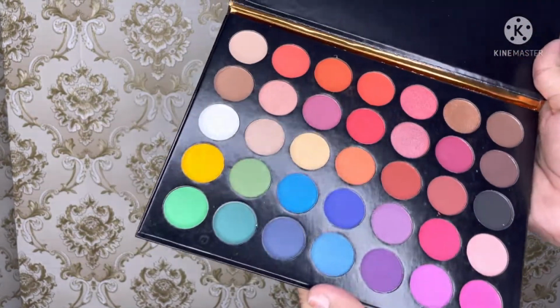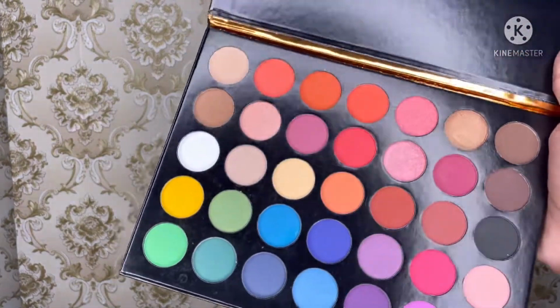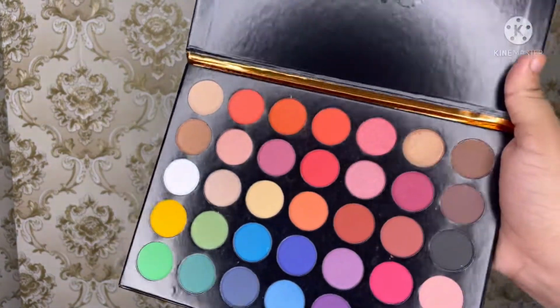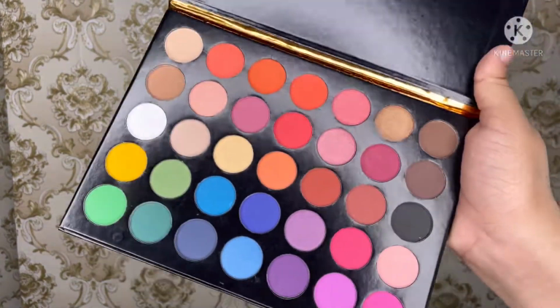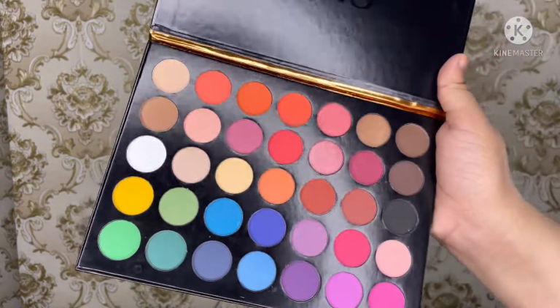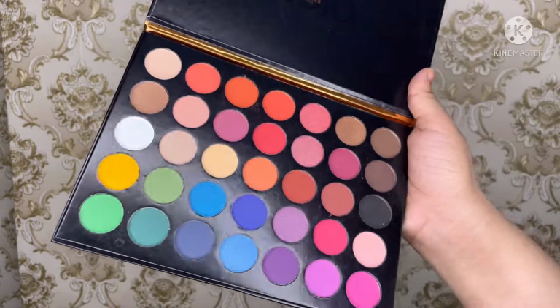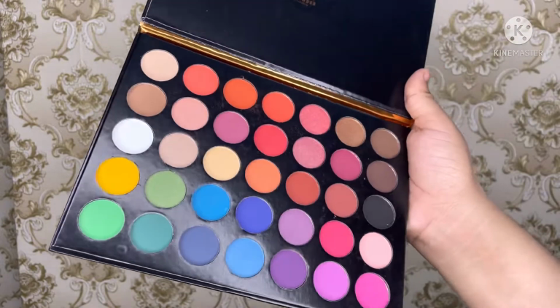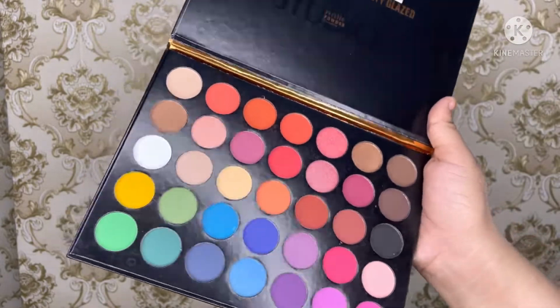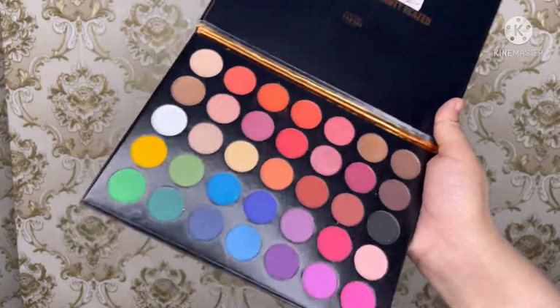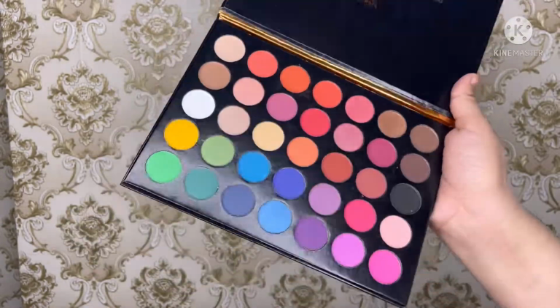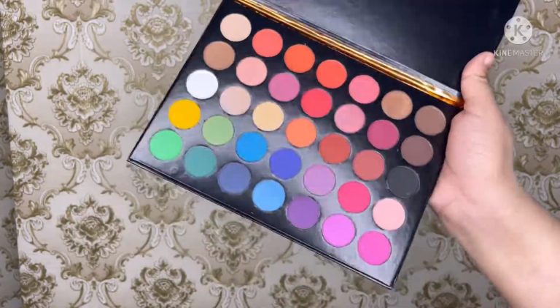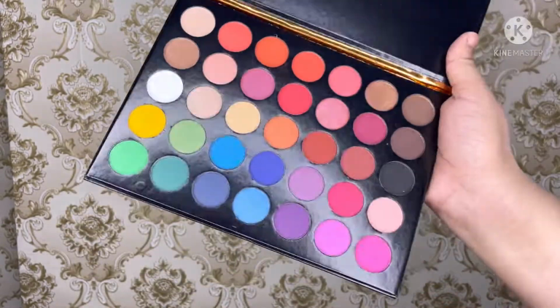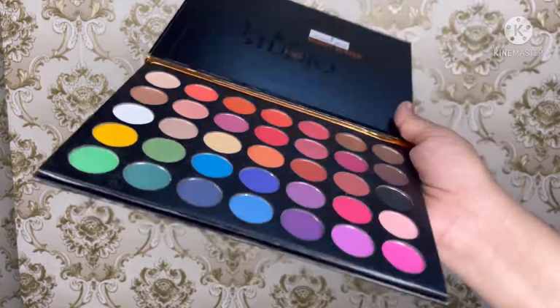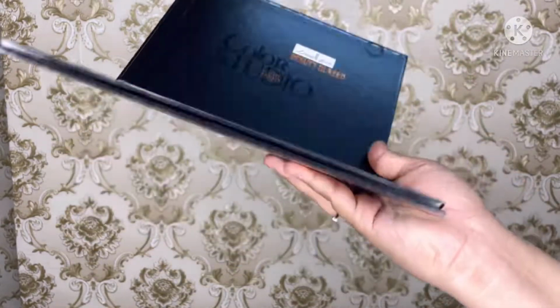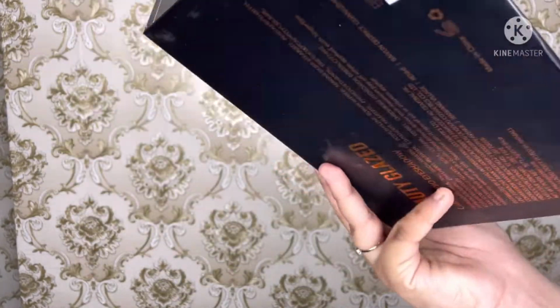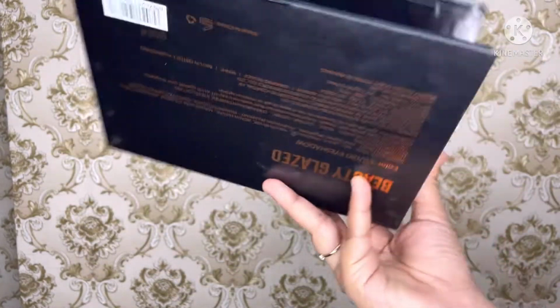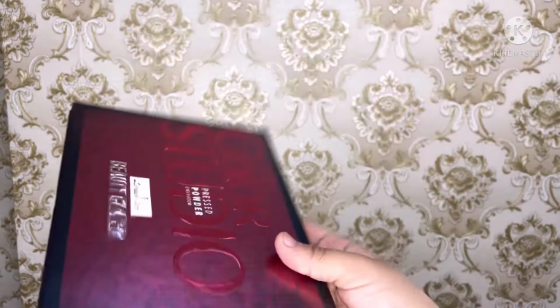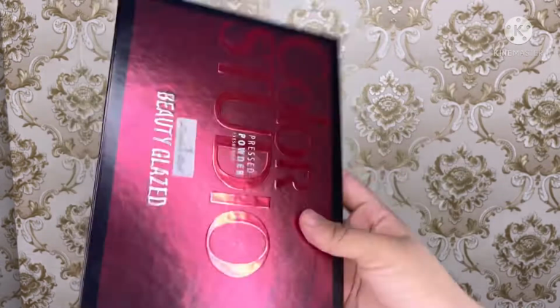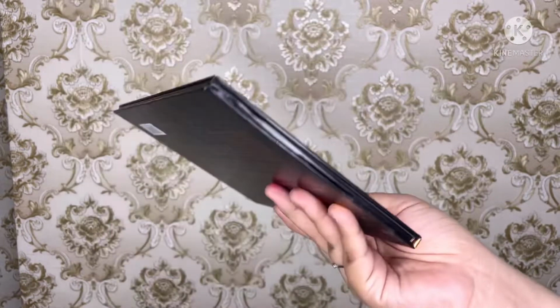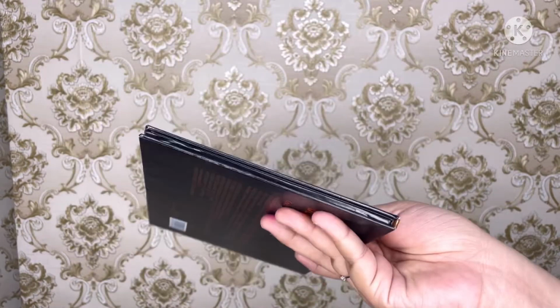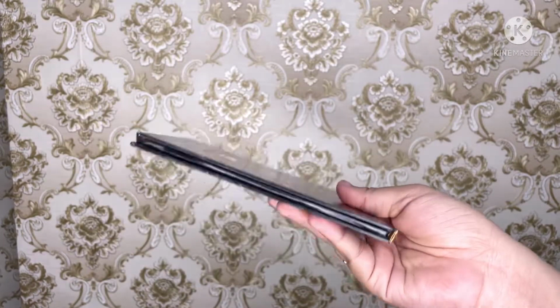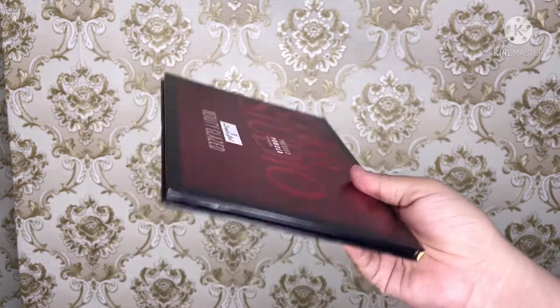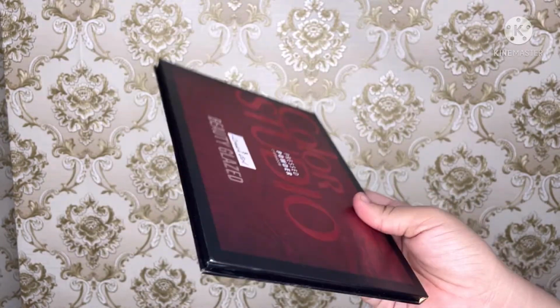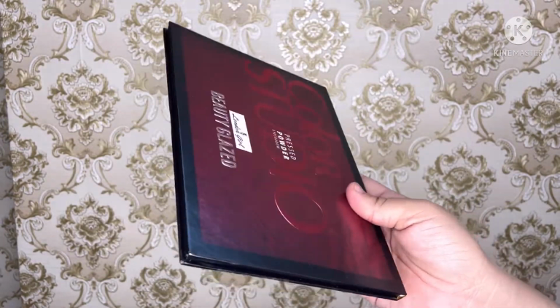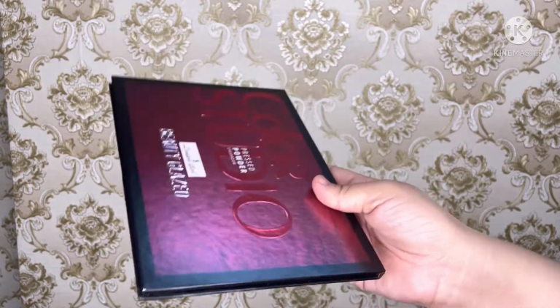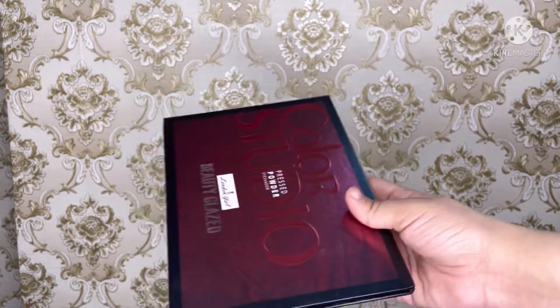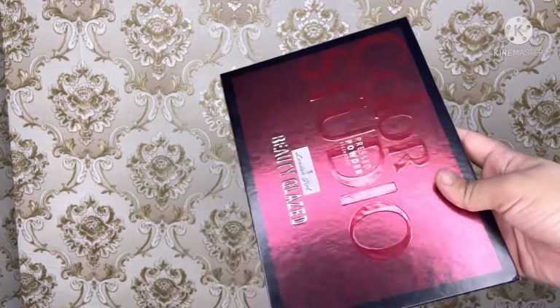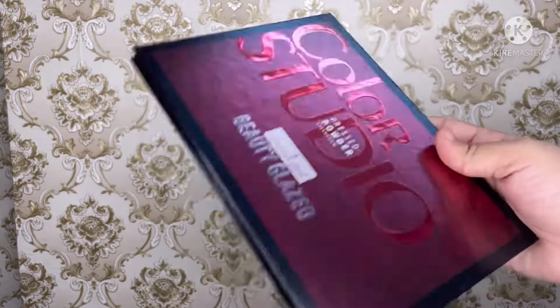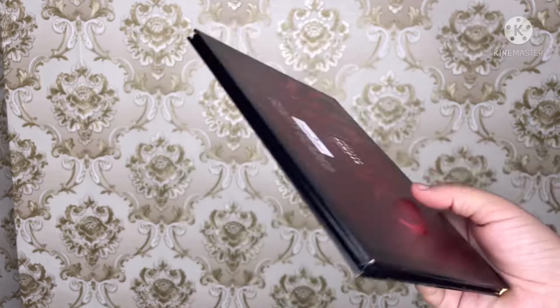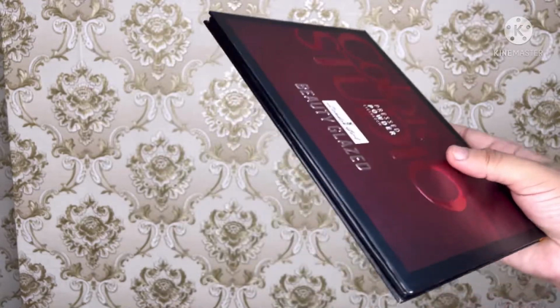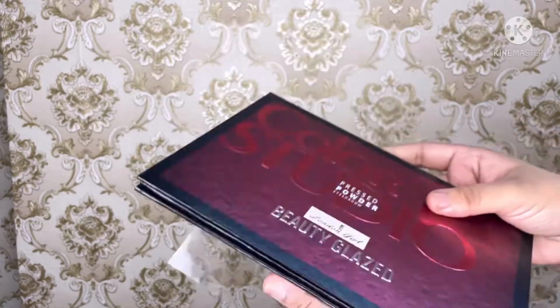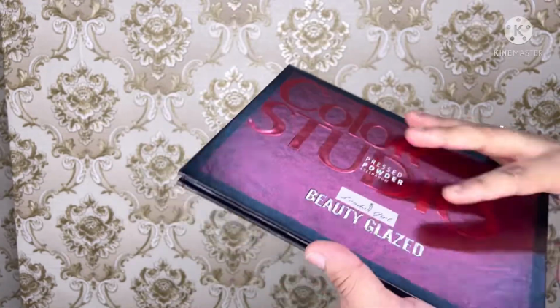It's lightweight, it's sleek, very easy to carry and easy to handle — and the pigmentation, don't even ask me, it's very good. I like the matte shades and foil shades, and the price is also very decent.